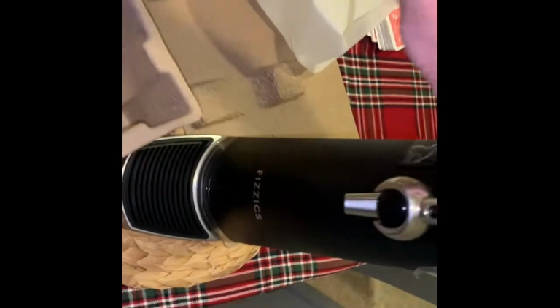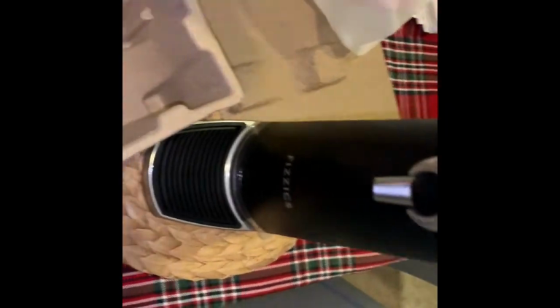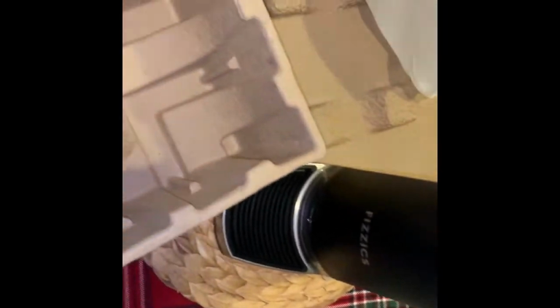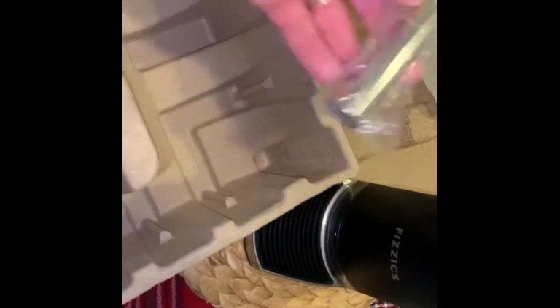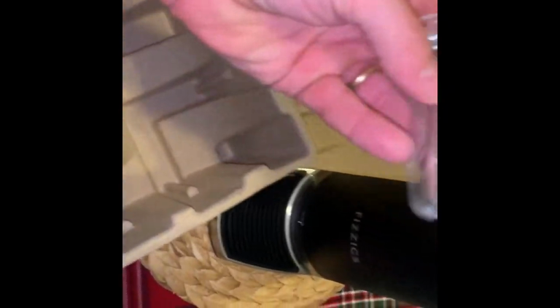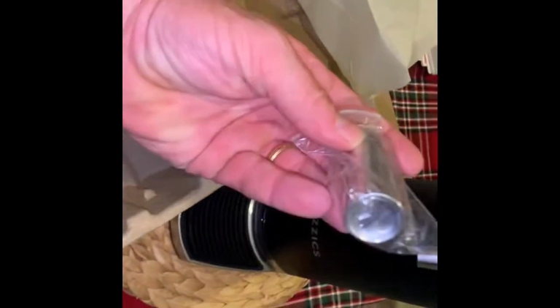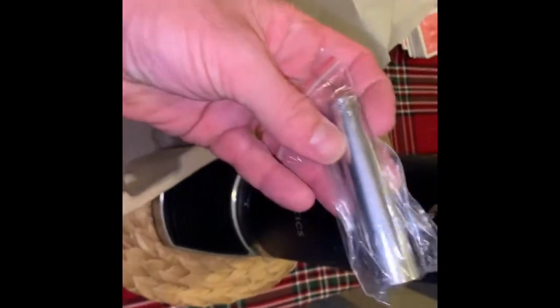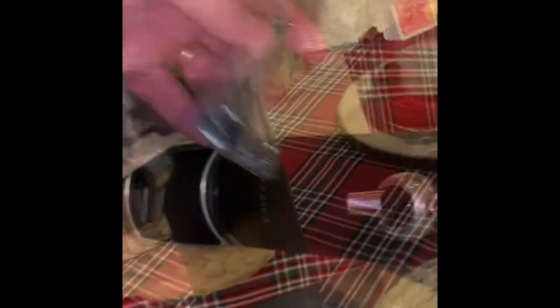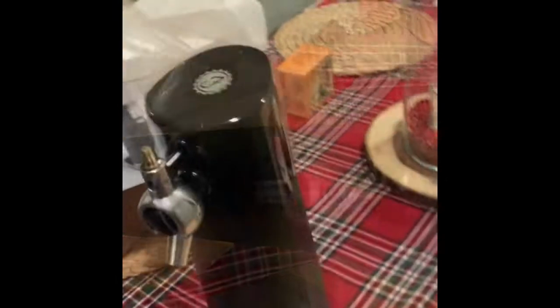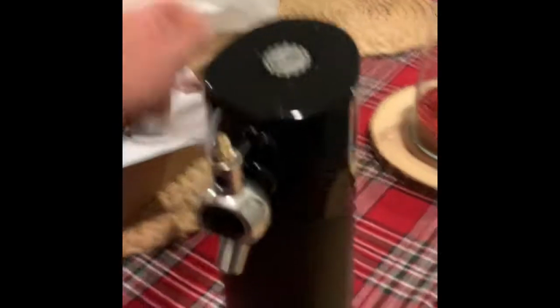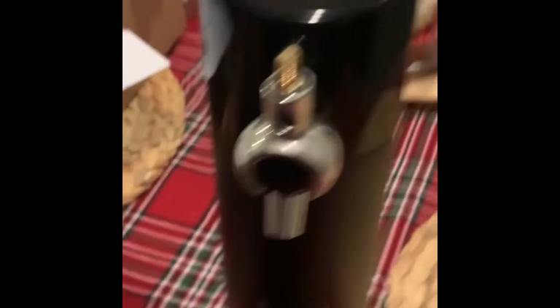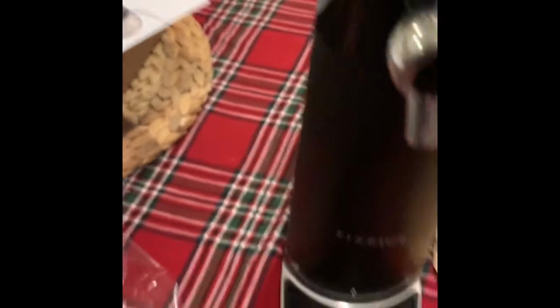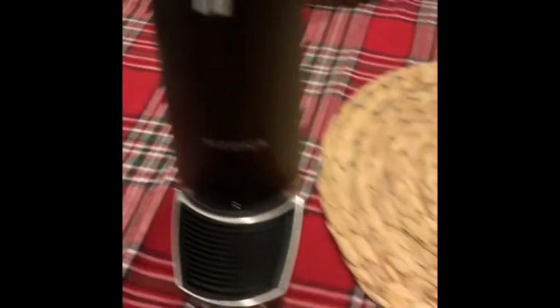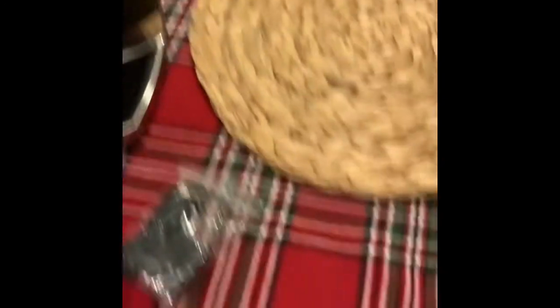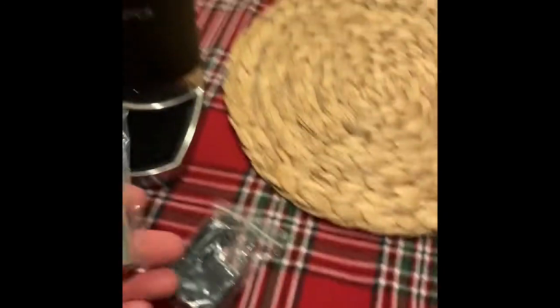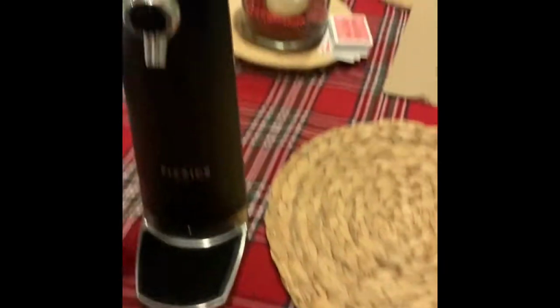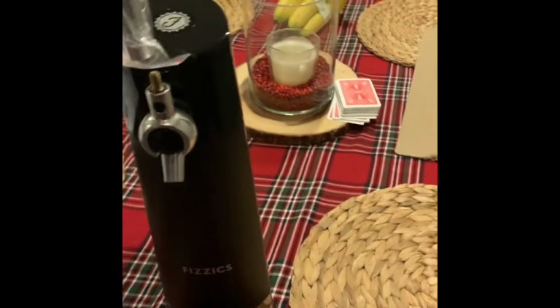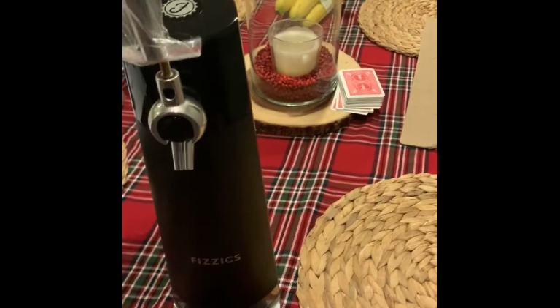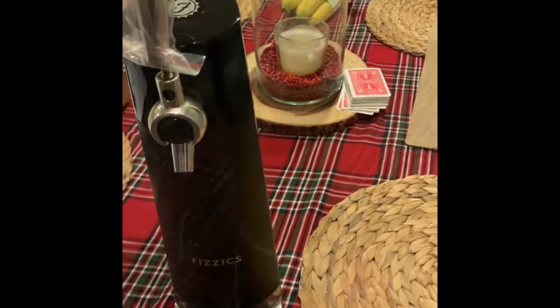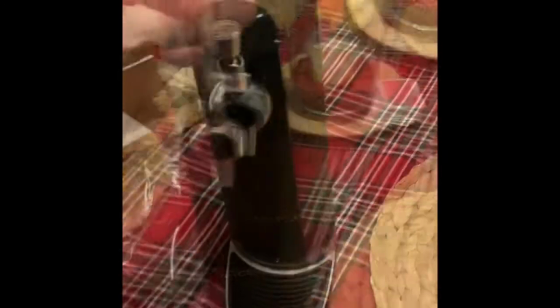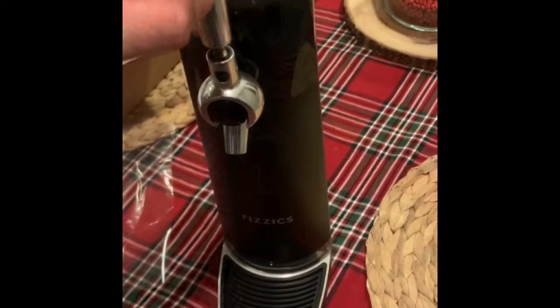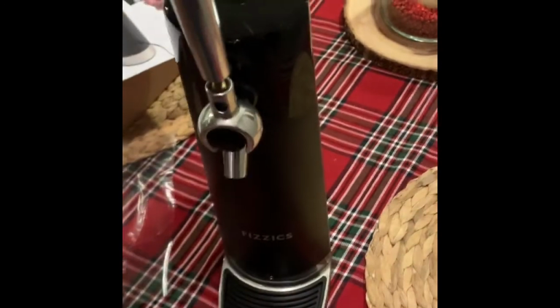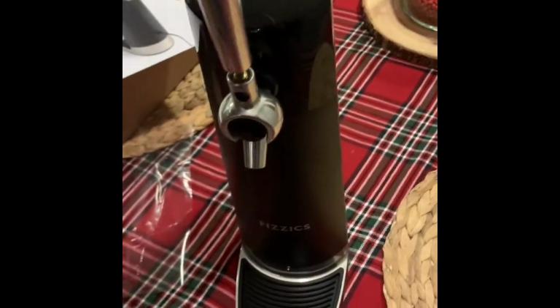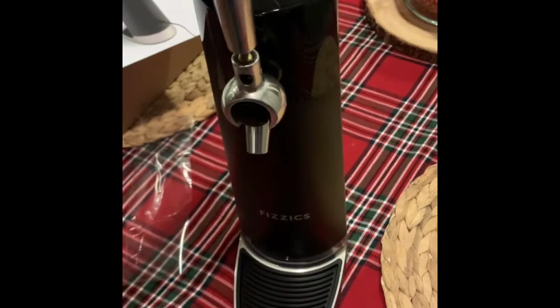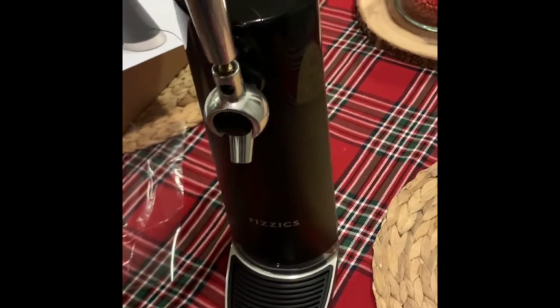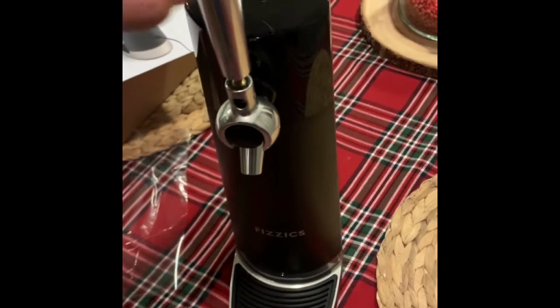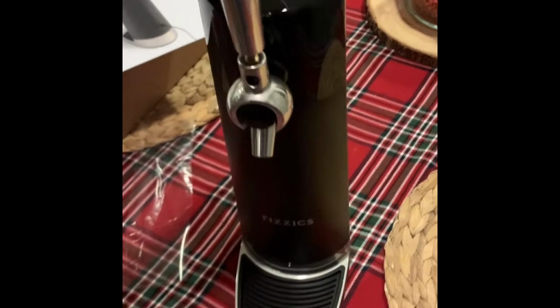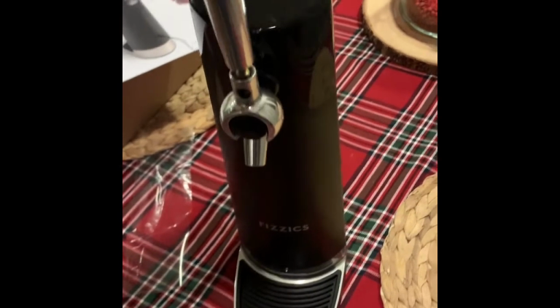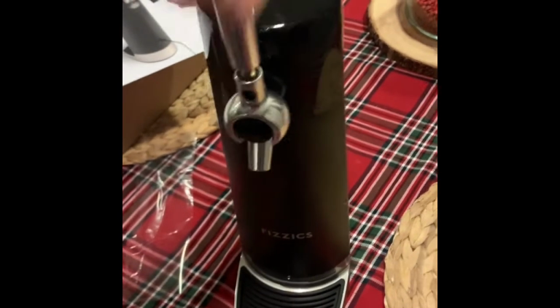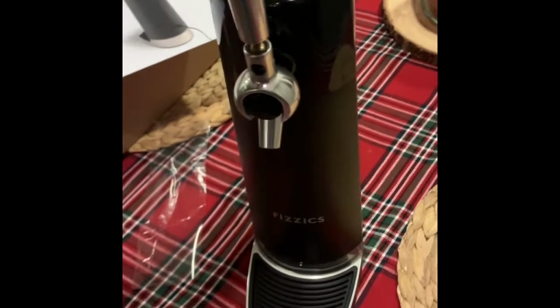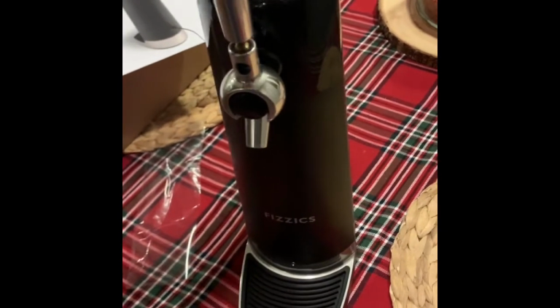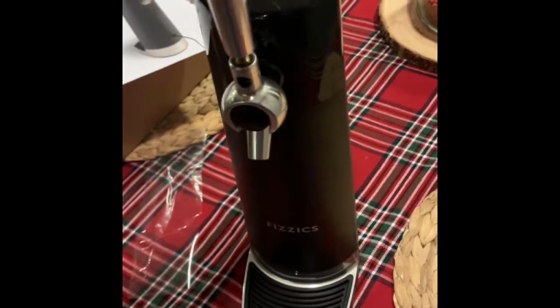Here's the handle for it. It comes off this here, and this is gonna screw right on here. We gotta put some batteries in this thing.